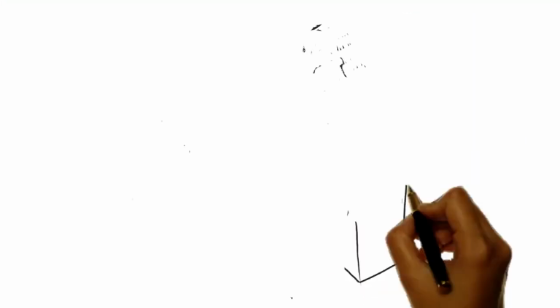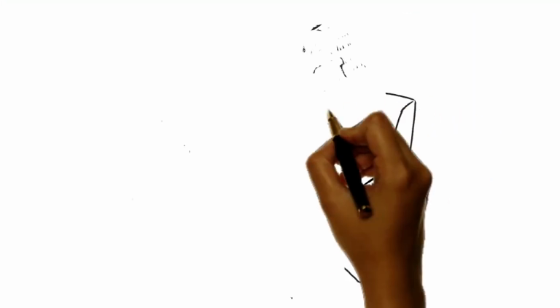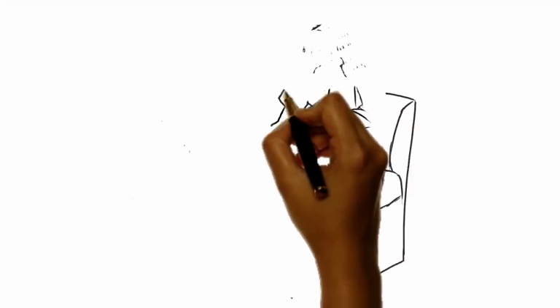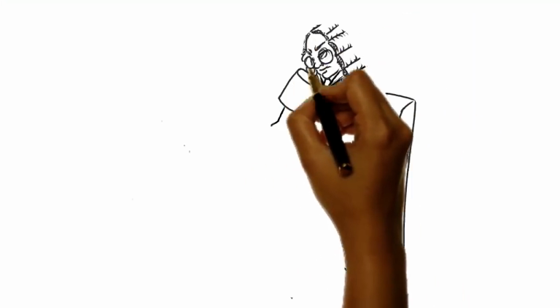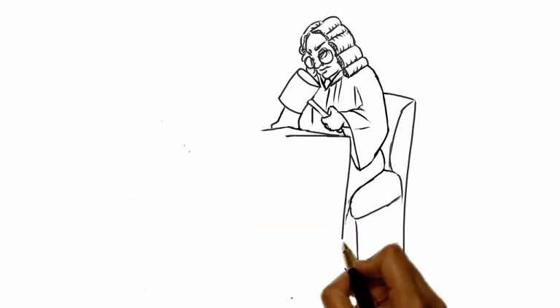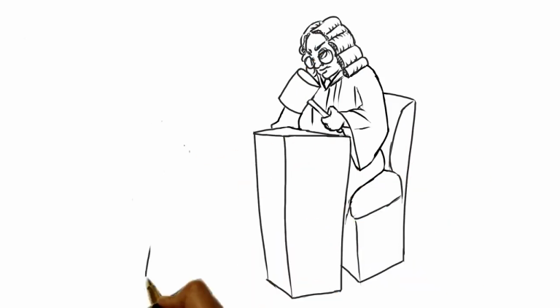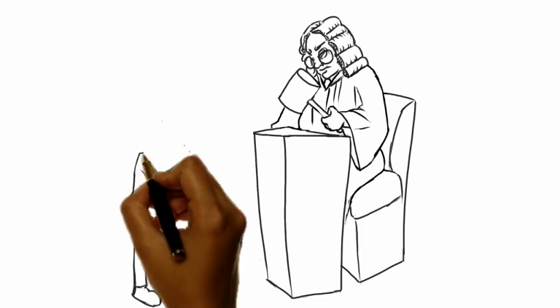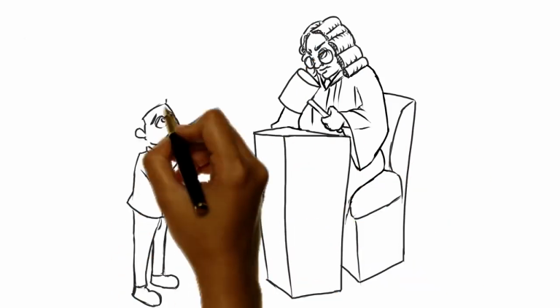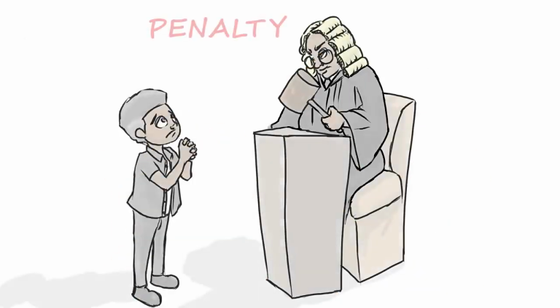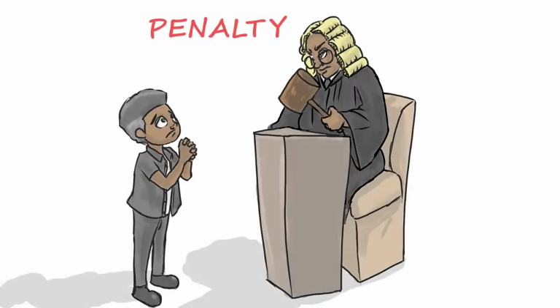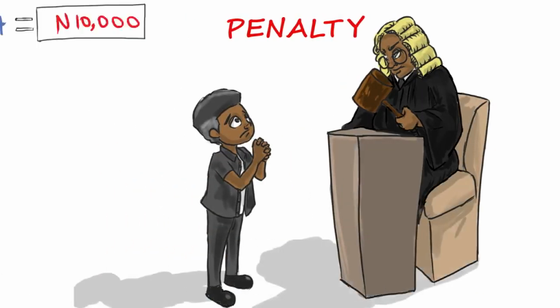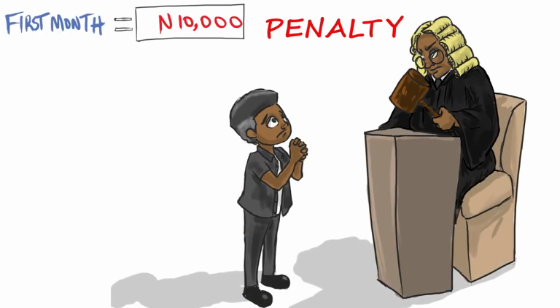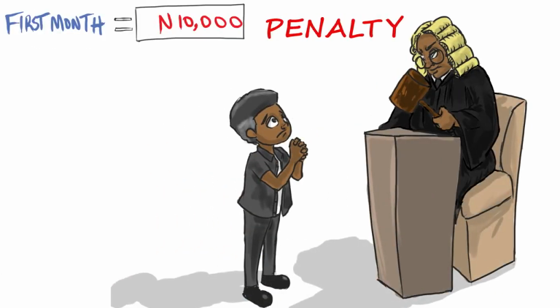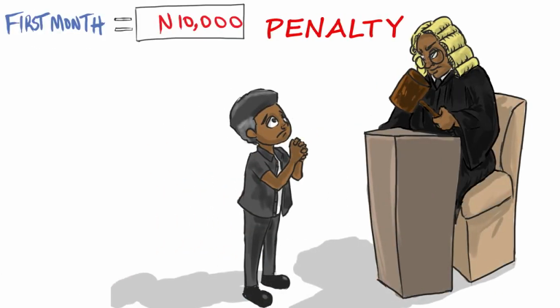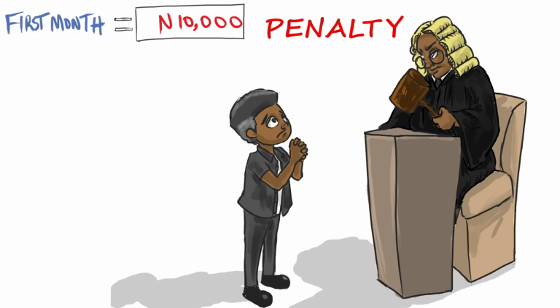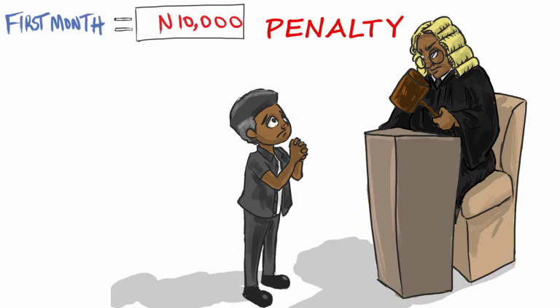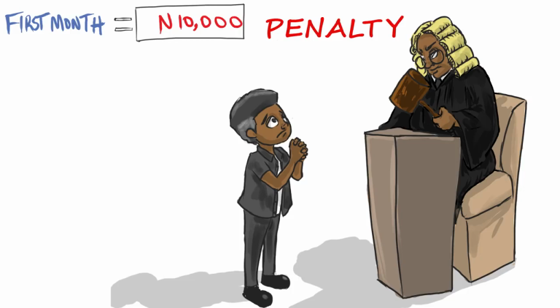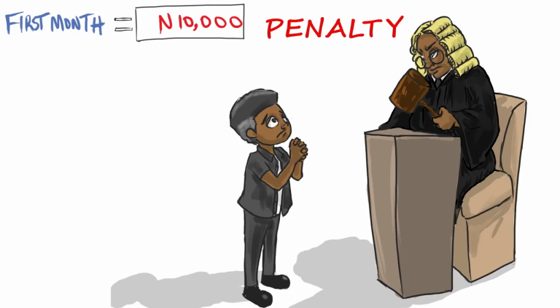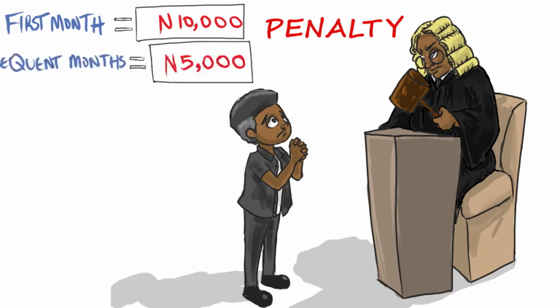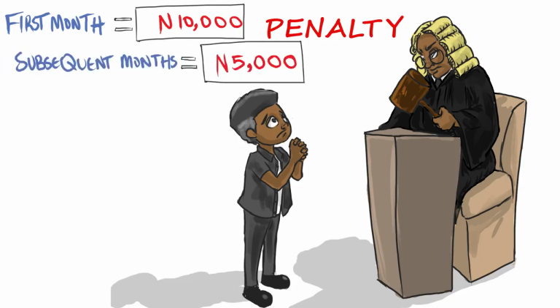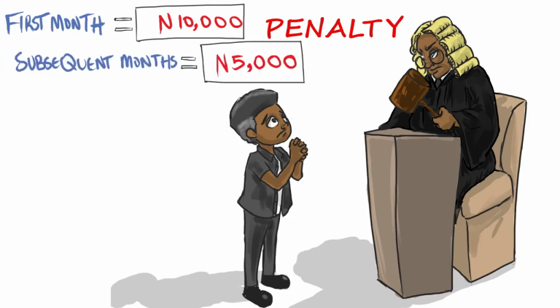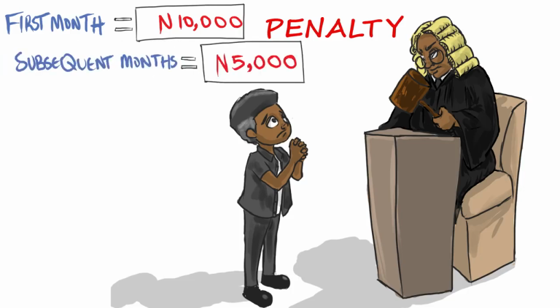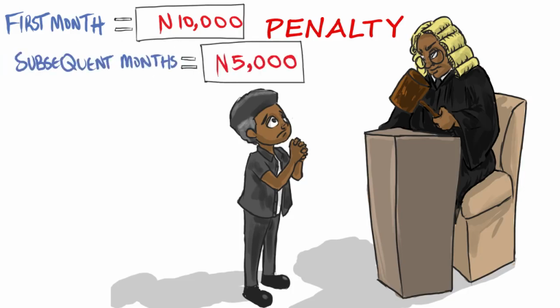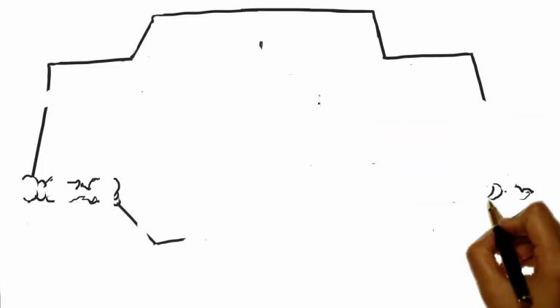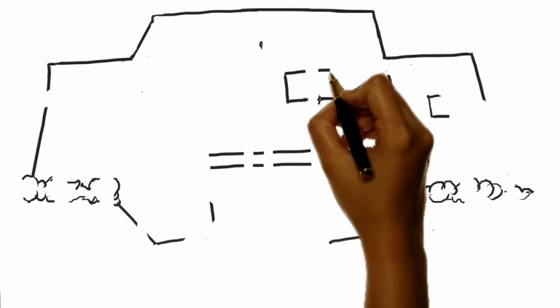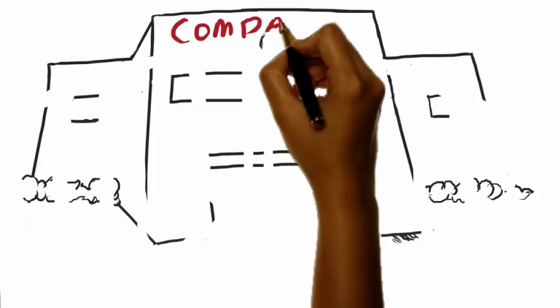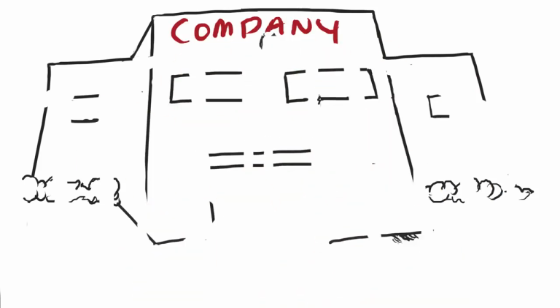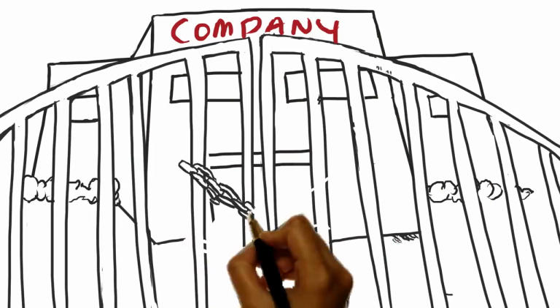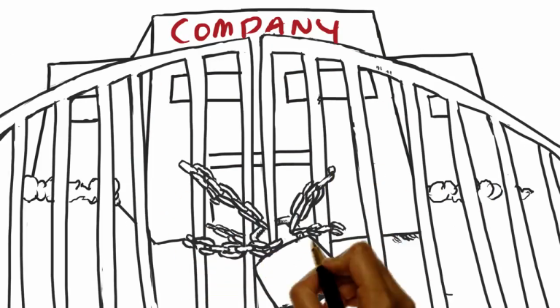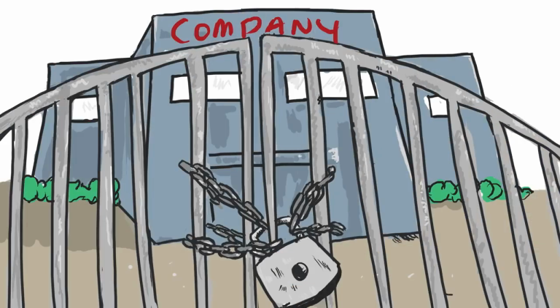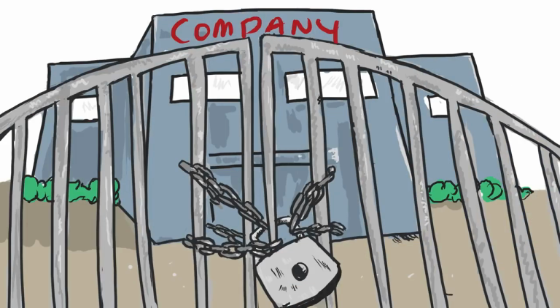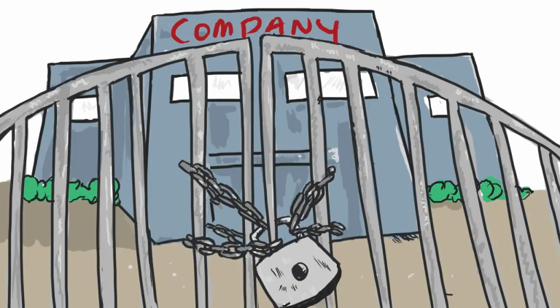Is there a penalty for not paying VAT? Yes — 10,000 Naira for the first month in which the person fails to comply, and 5,000 Naira for subsequent months. Business premises could be sealed if you continue to fail to remit.